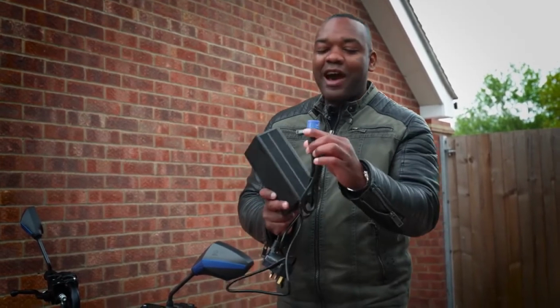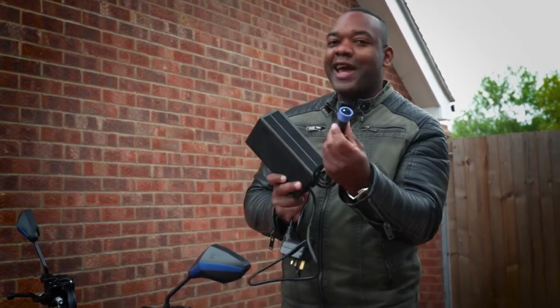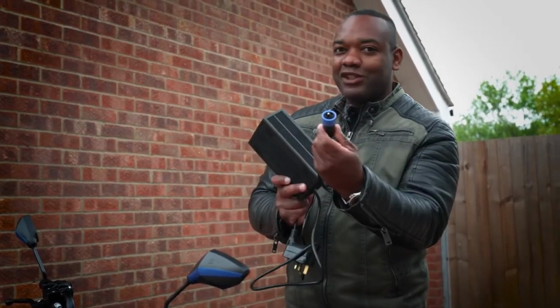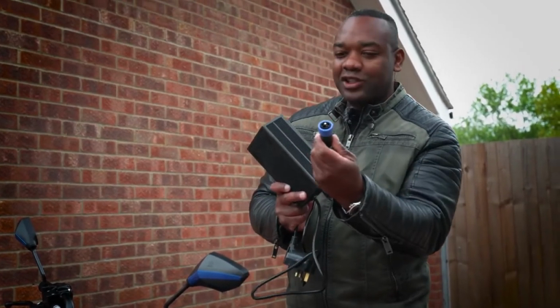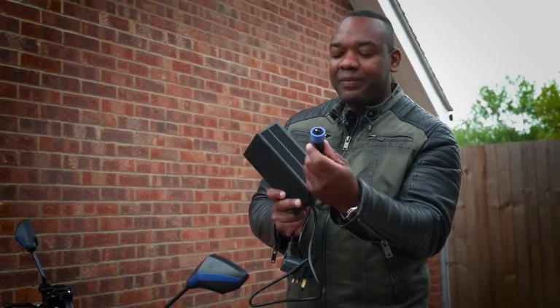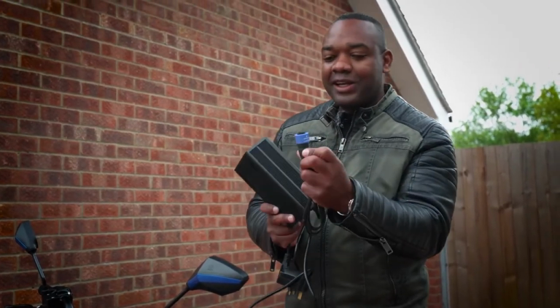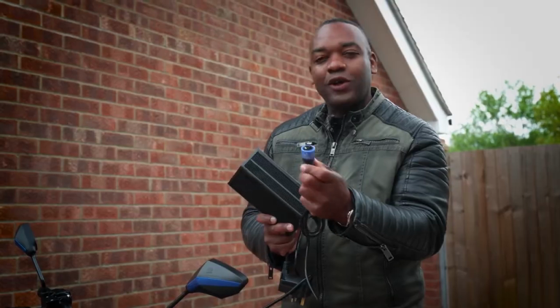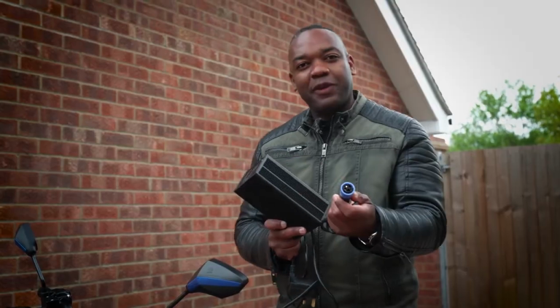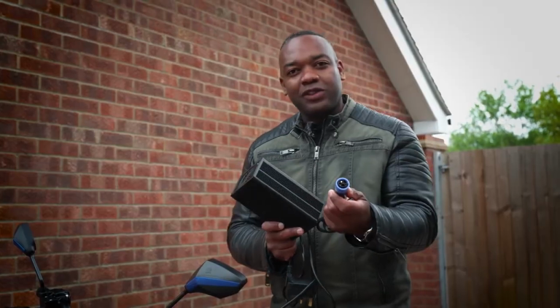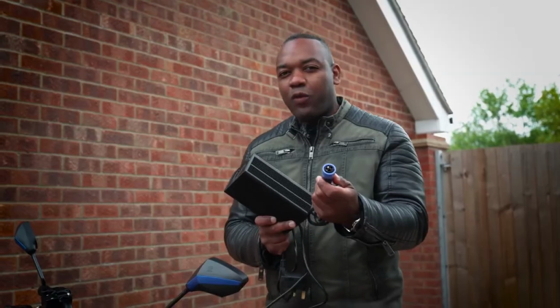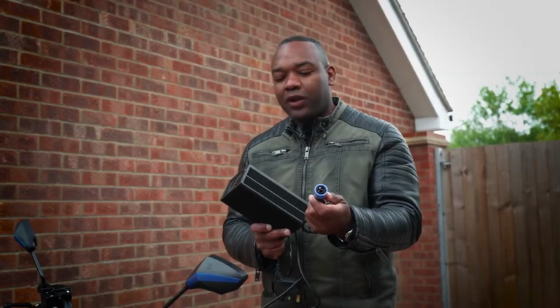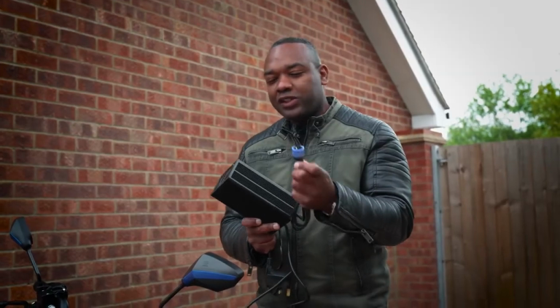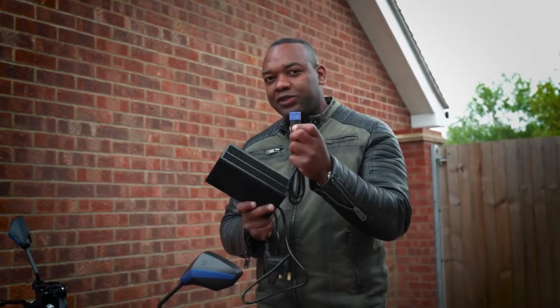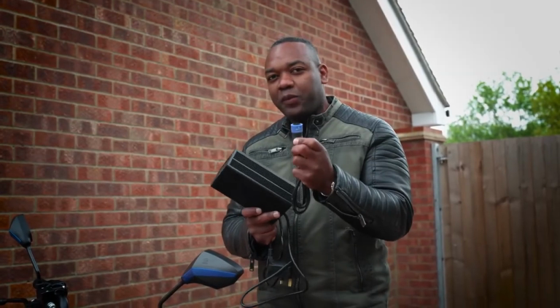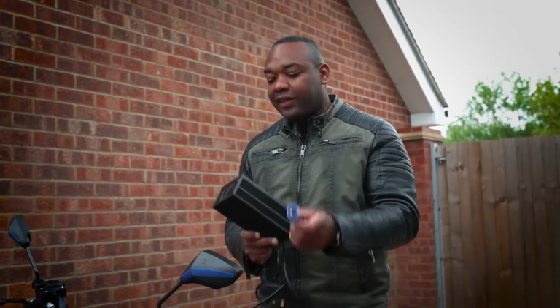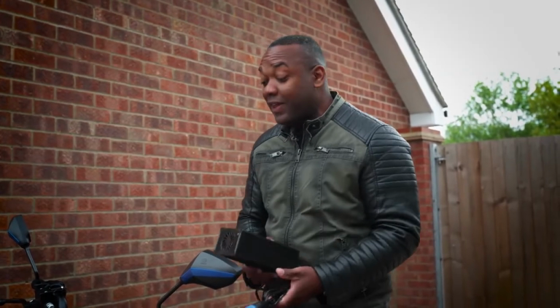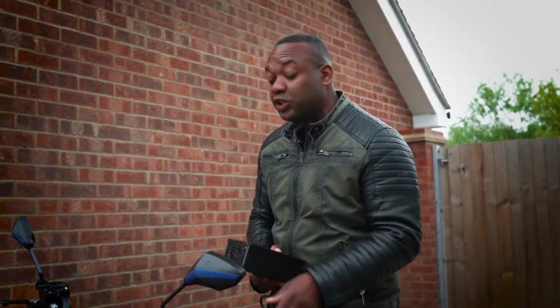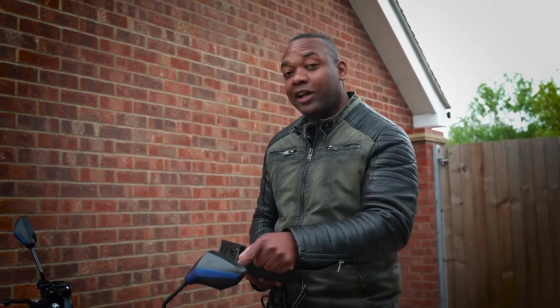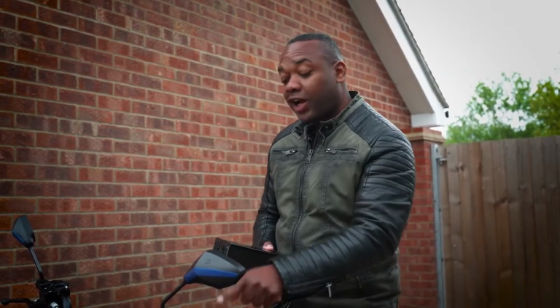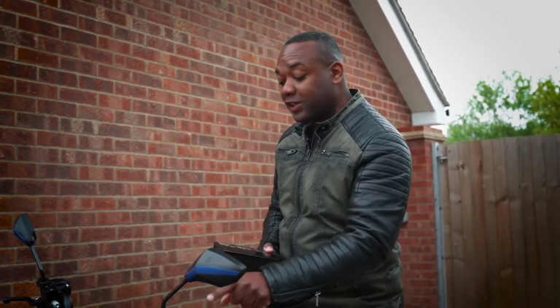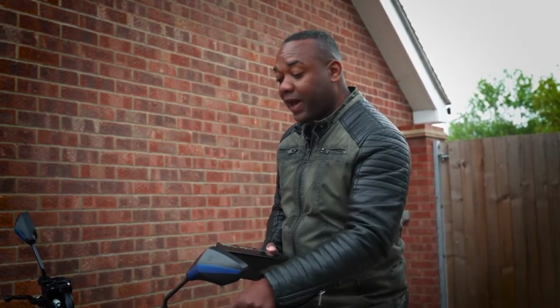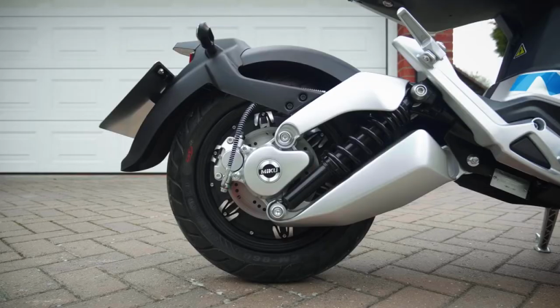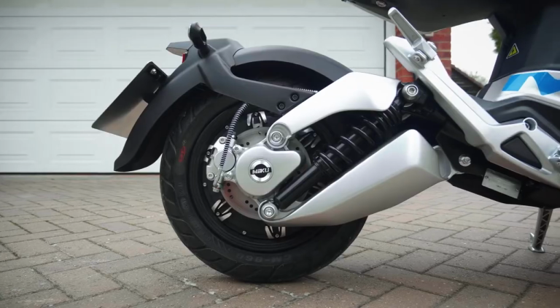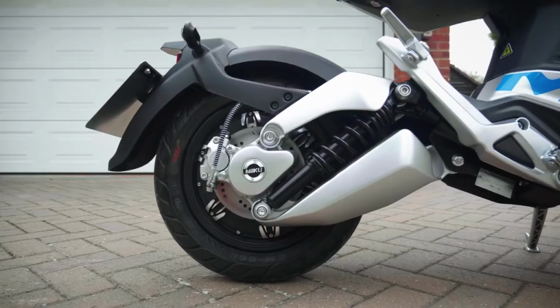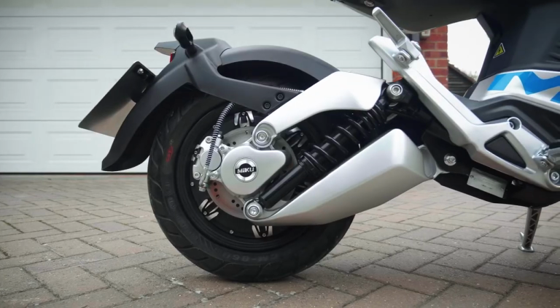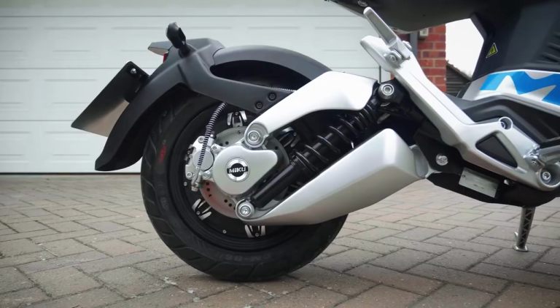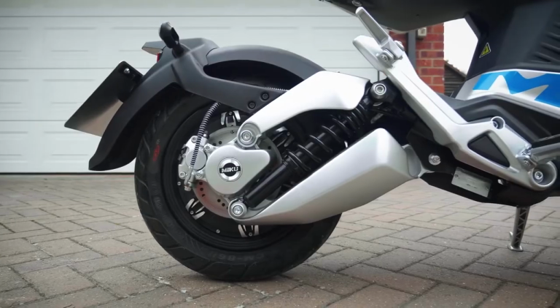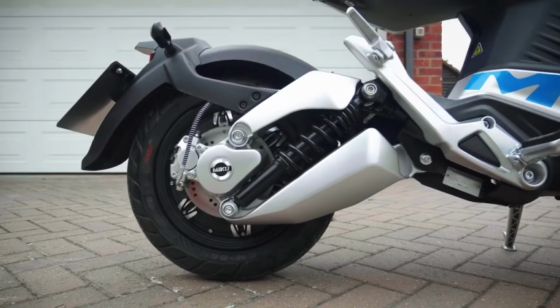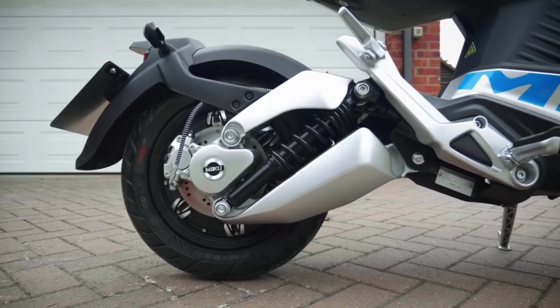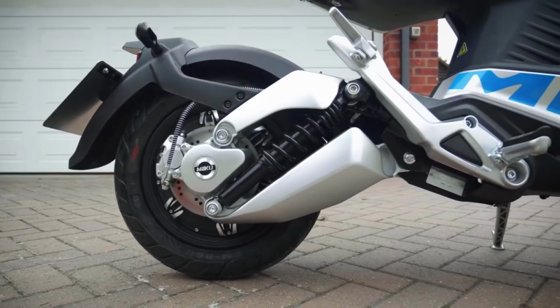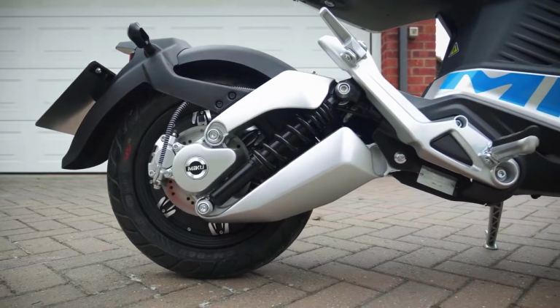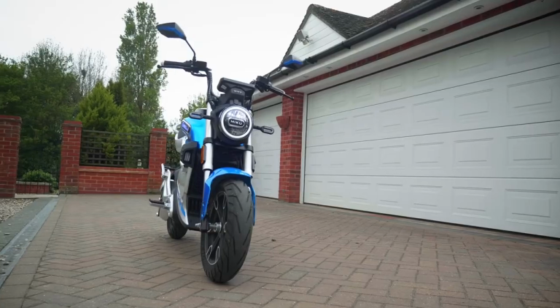The other end of the charger is not your typical Type 1 or Type 2 plug, which means you can't charge this bike at a typical electric car charging point.